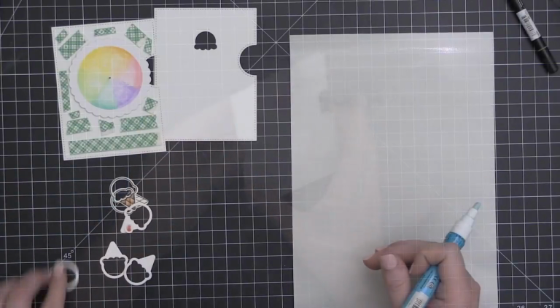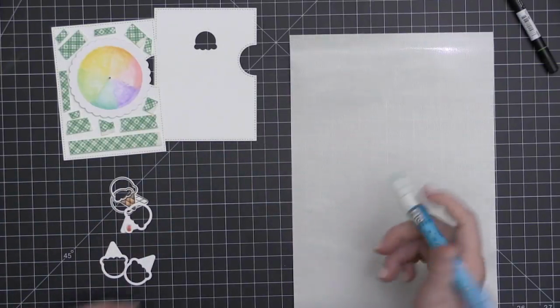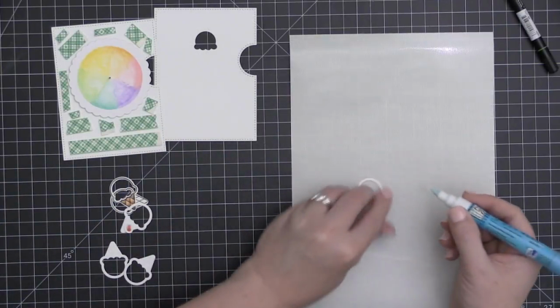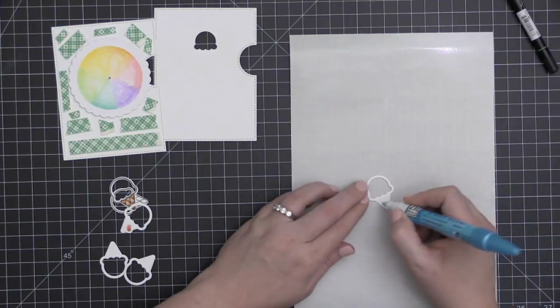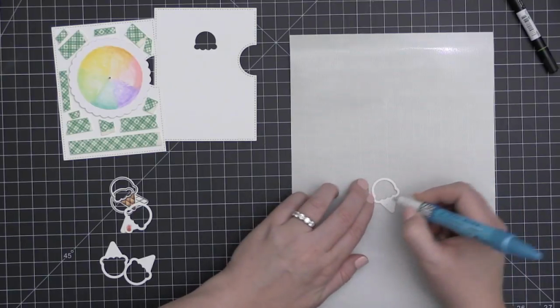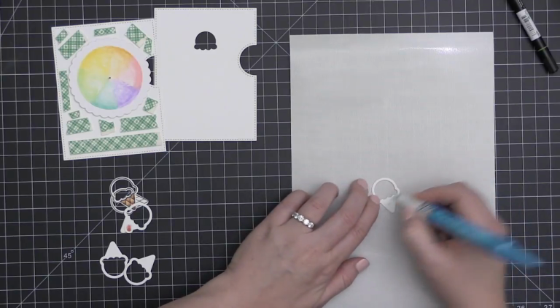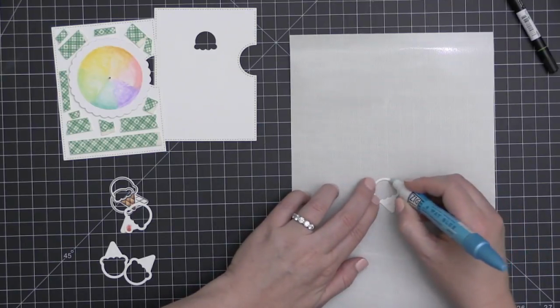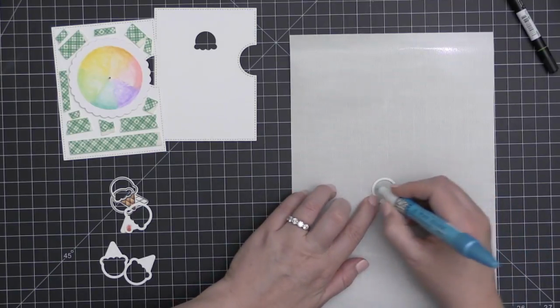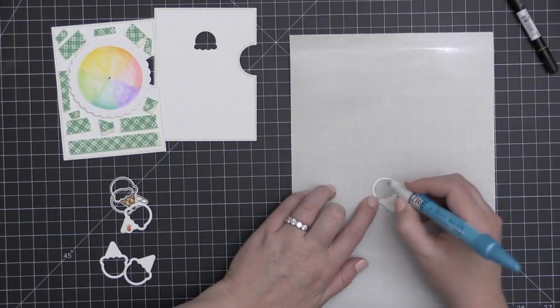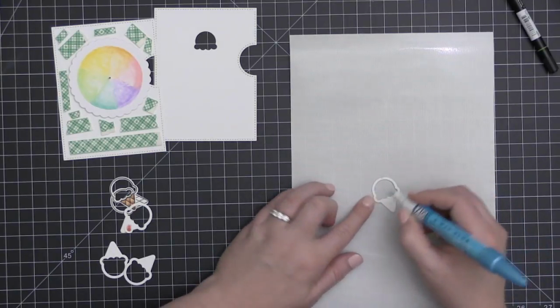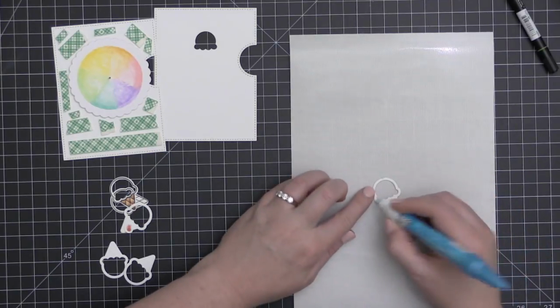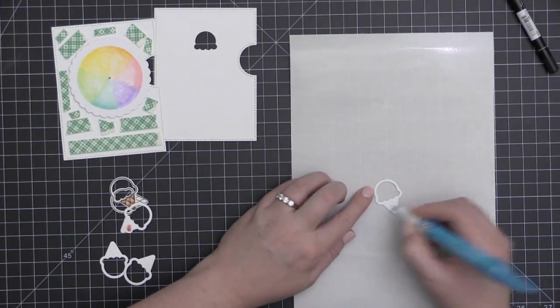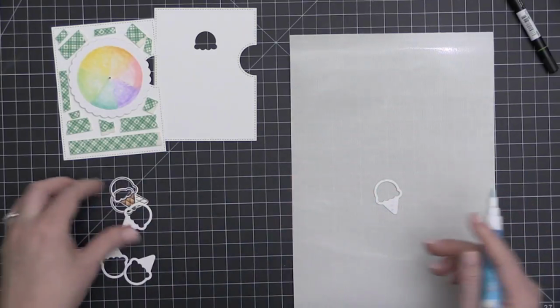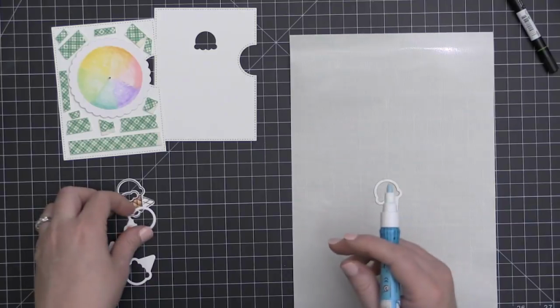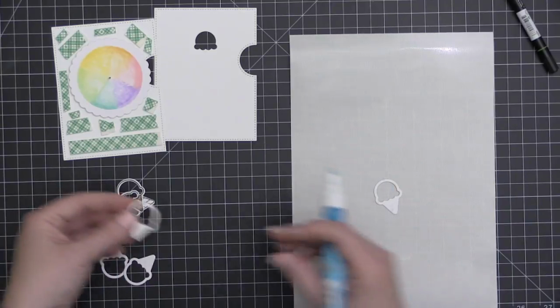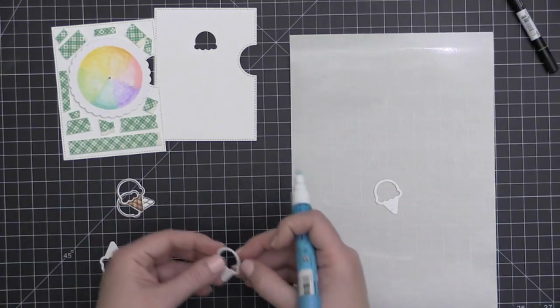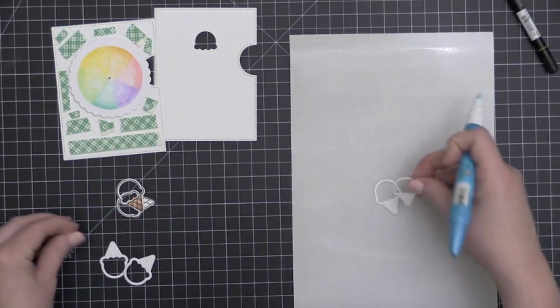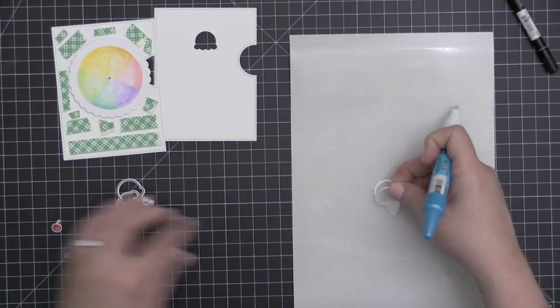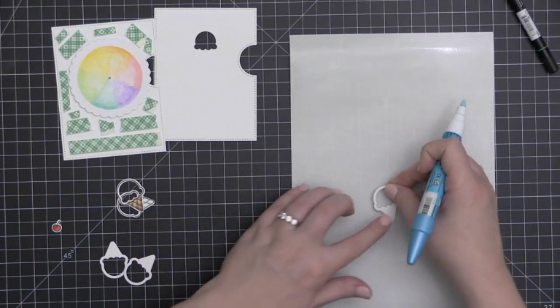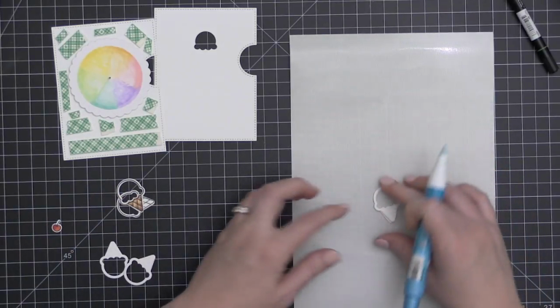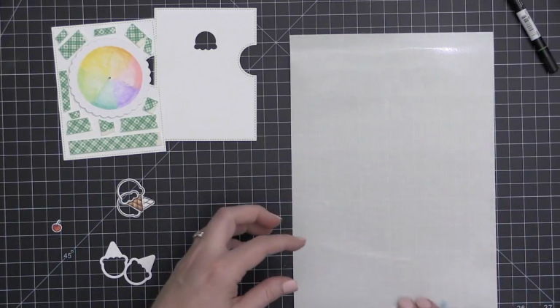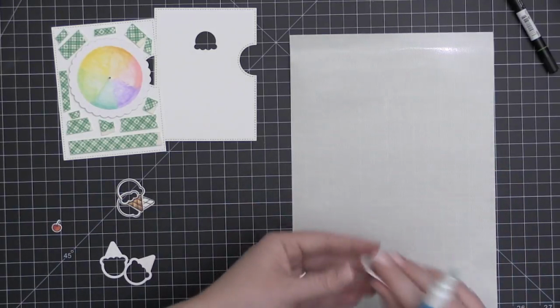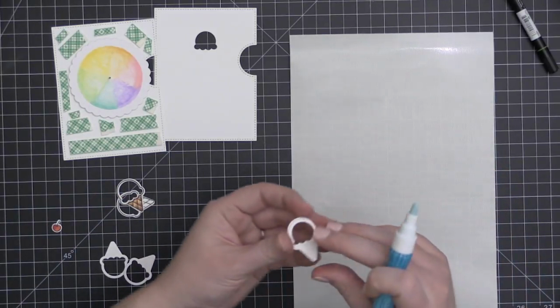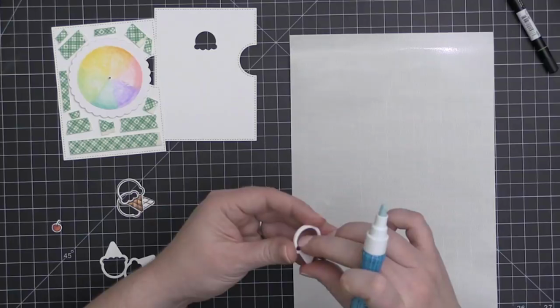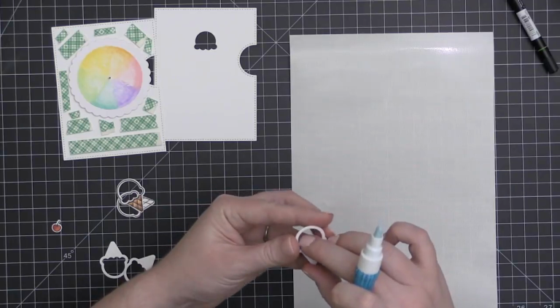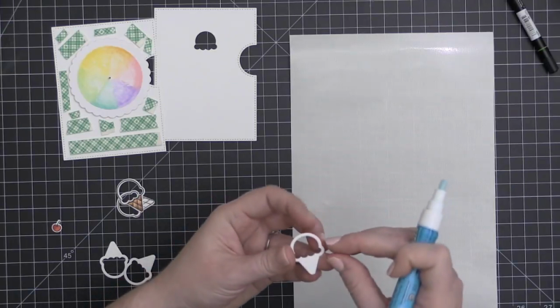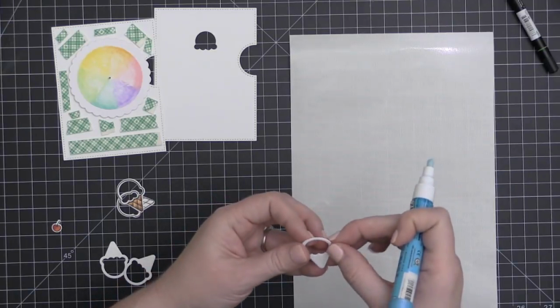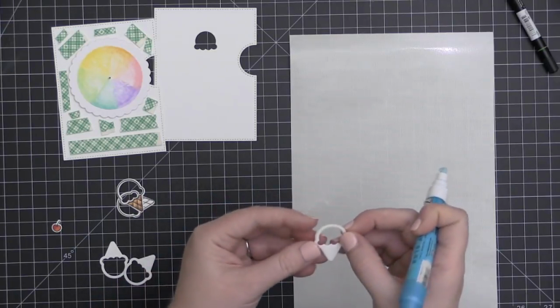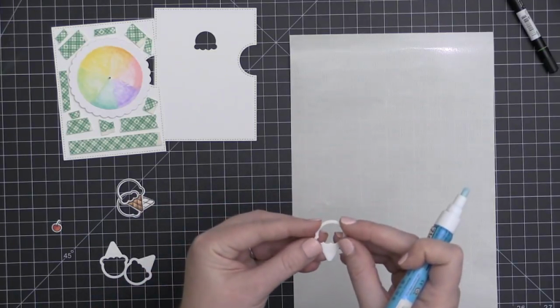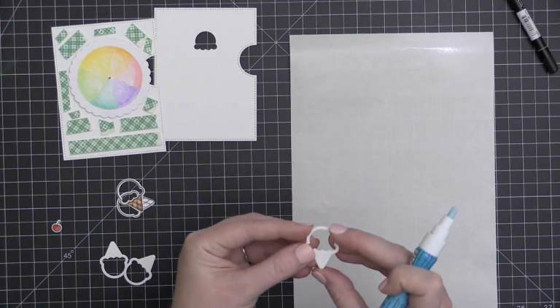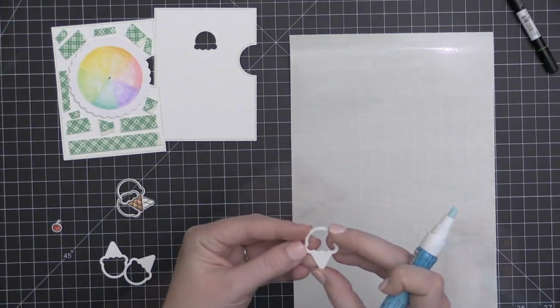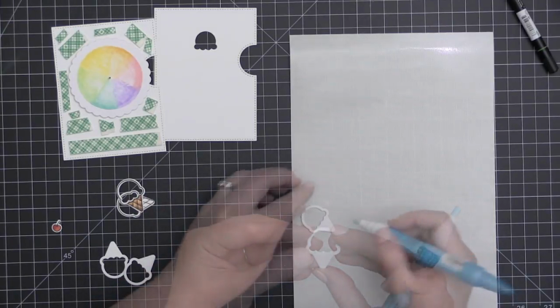A lot of times these interactive cards can seem overwhelming or intimidating because there are moving parts and lots of pieces, but really this was very easy to put together. If you just break it down step by step, you can make your own Reveal Wheel interactive card as well.